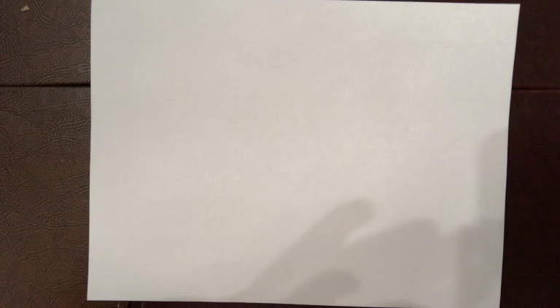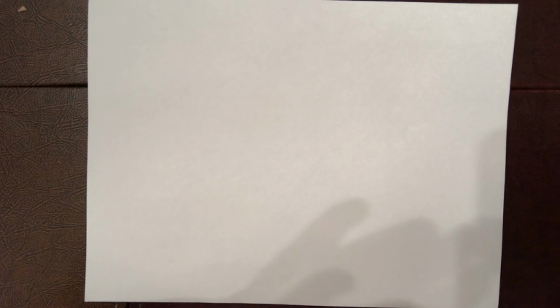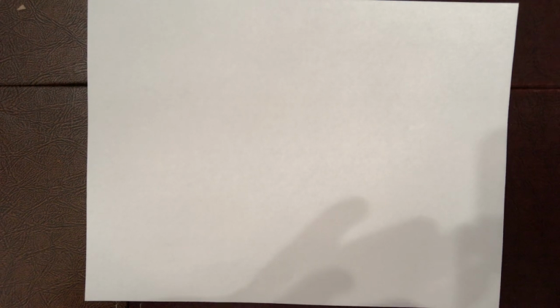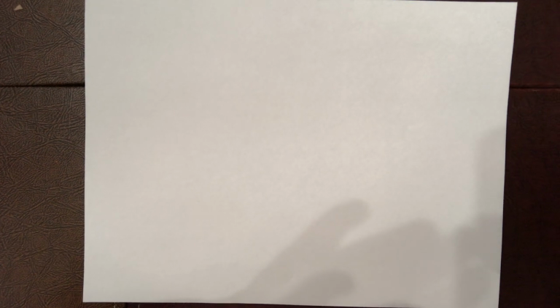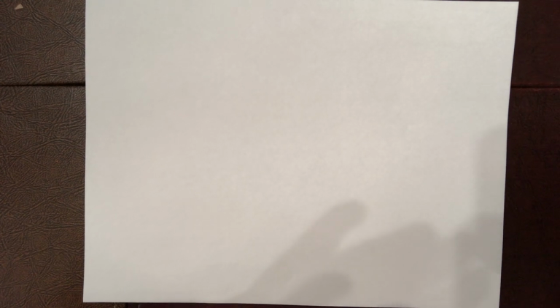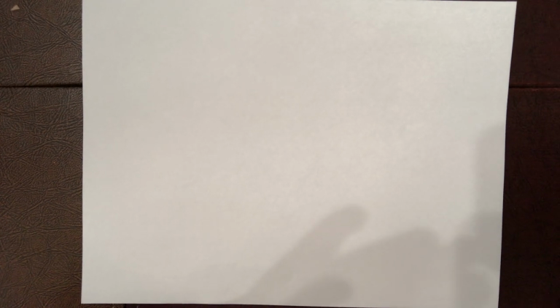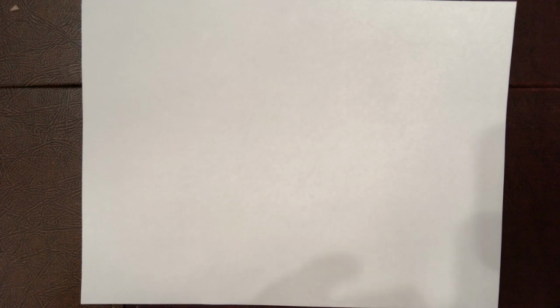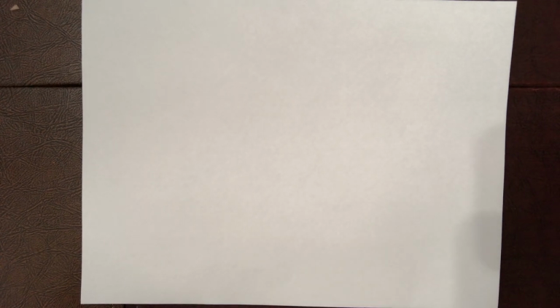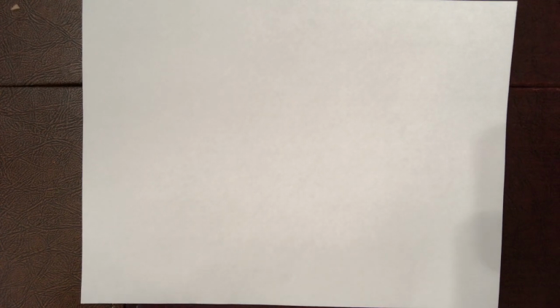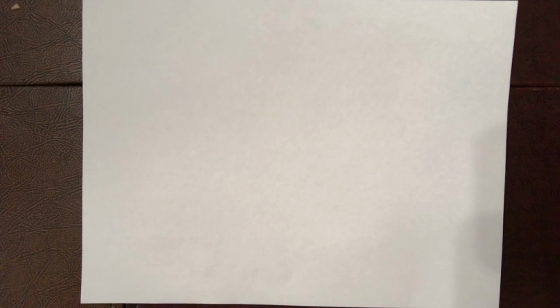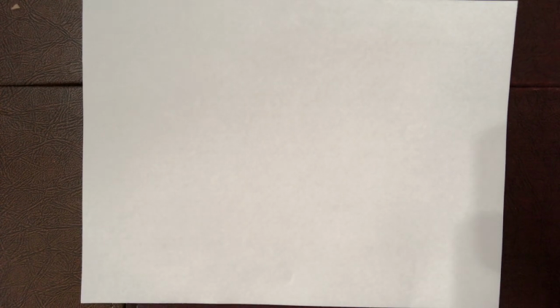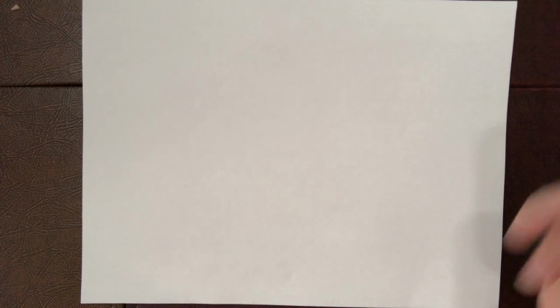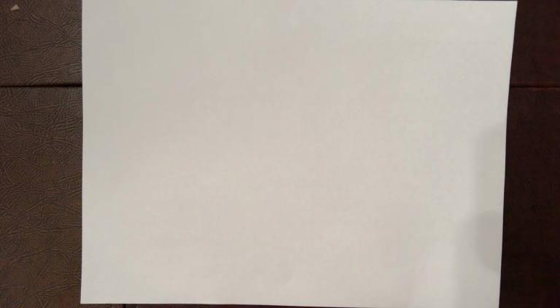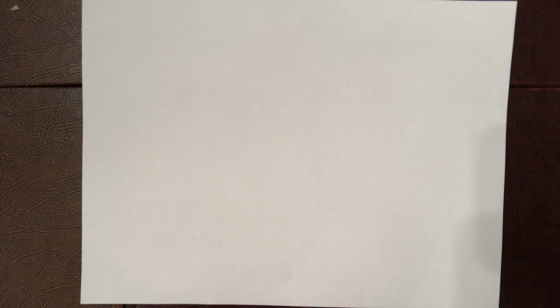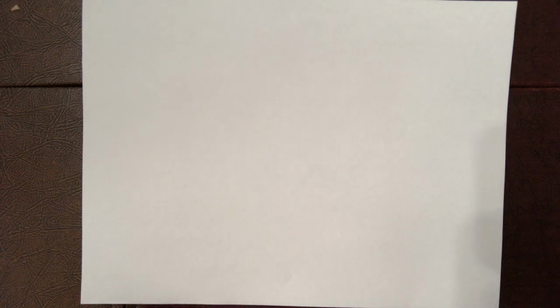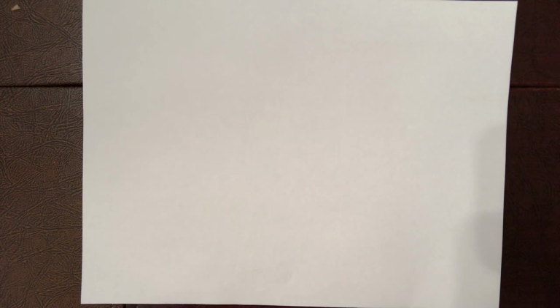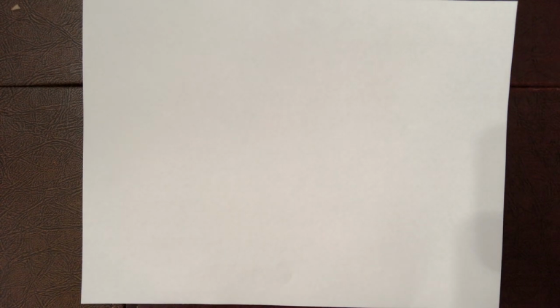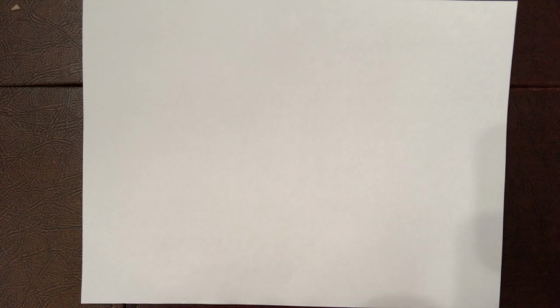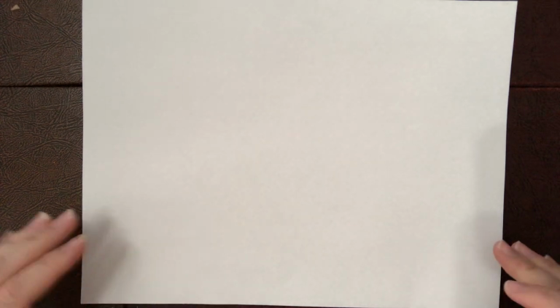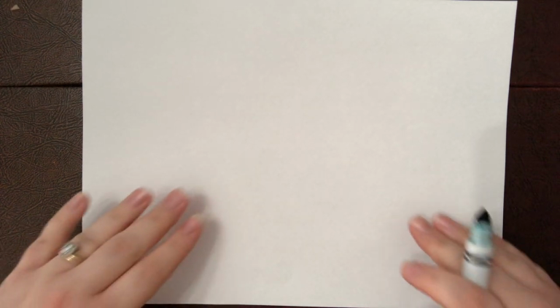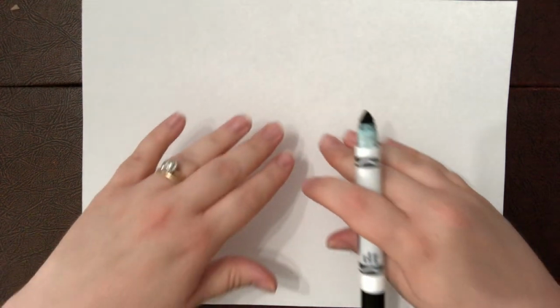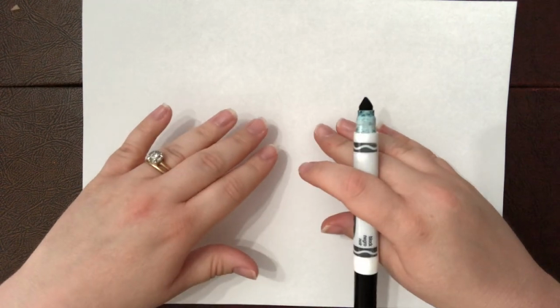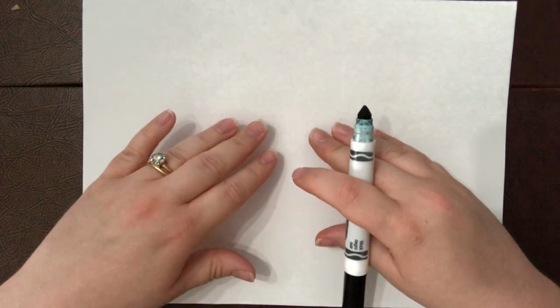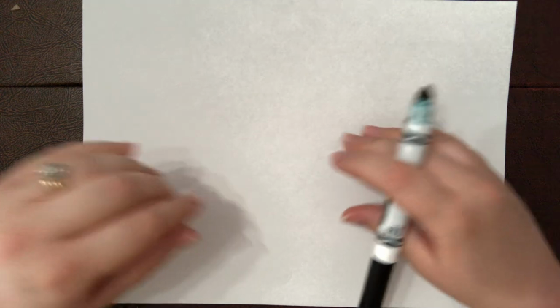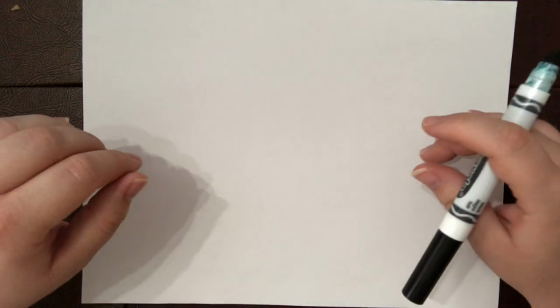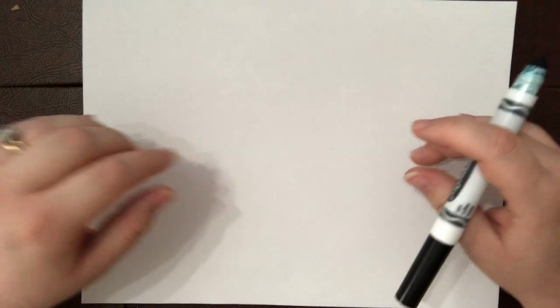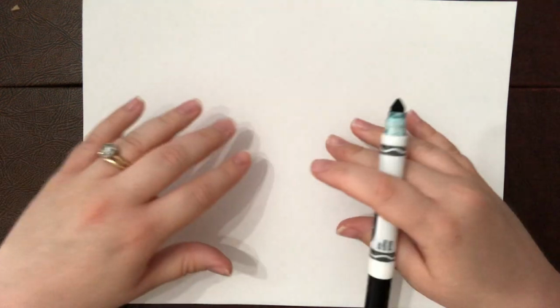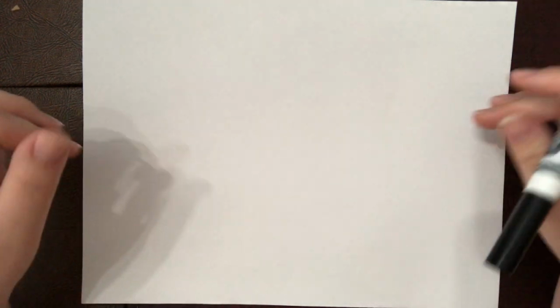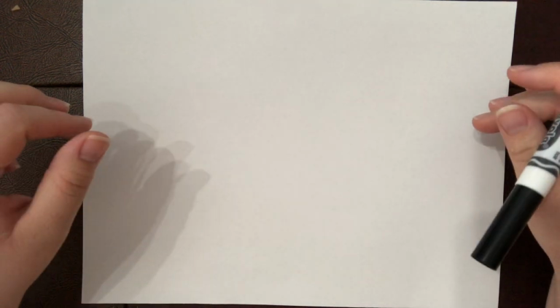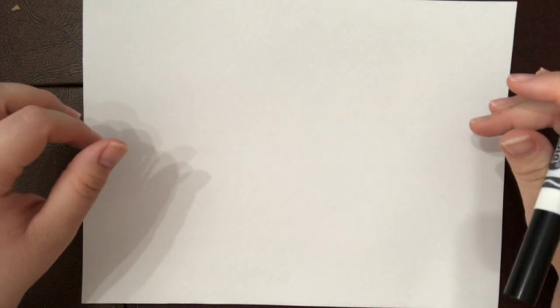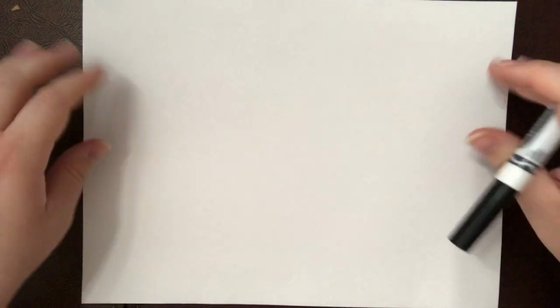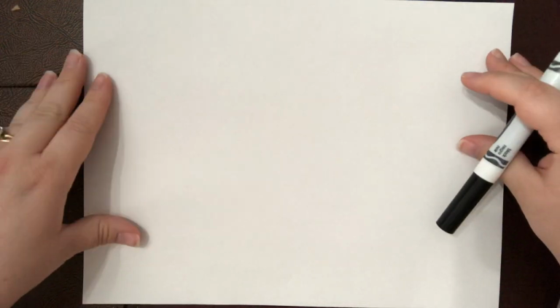Hey friends, today we are going to draw a perspective road drawing. We've learned in class that perspective is when something looks like it's going back in space, and we have one point perspective and two point perspective which we've discussed.